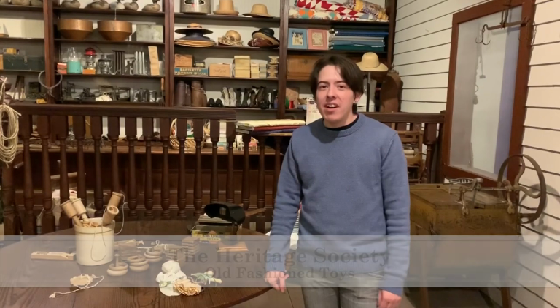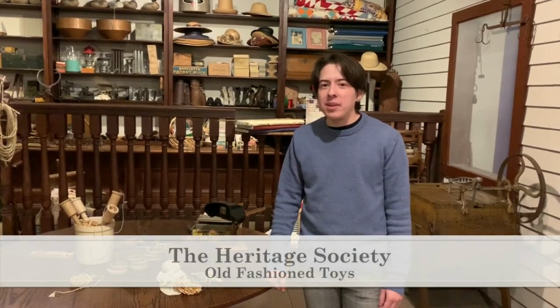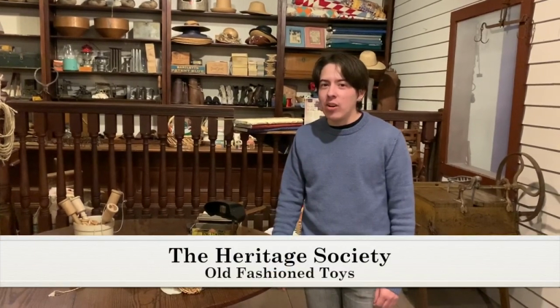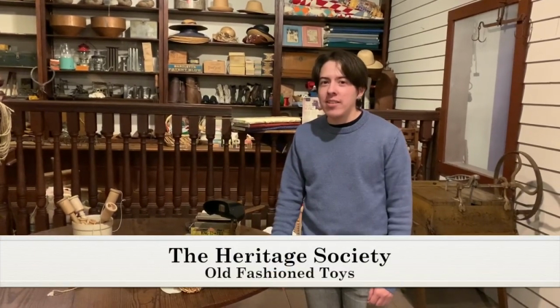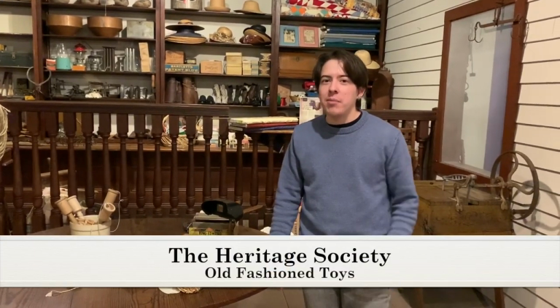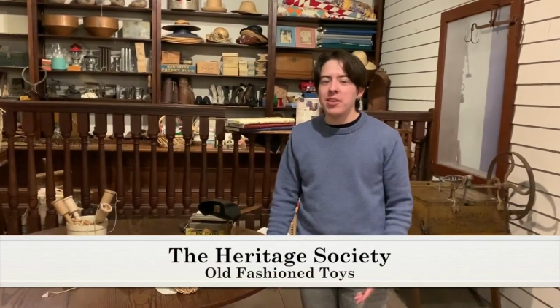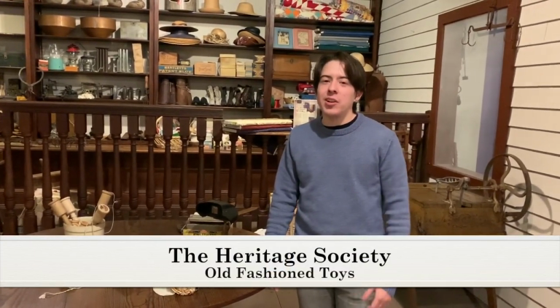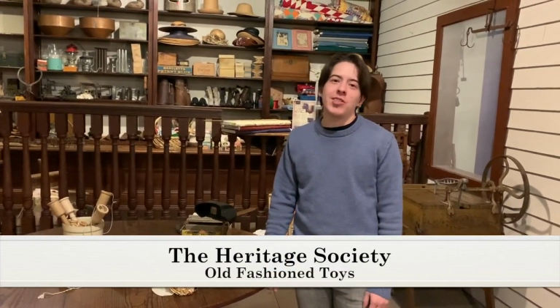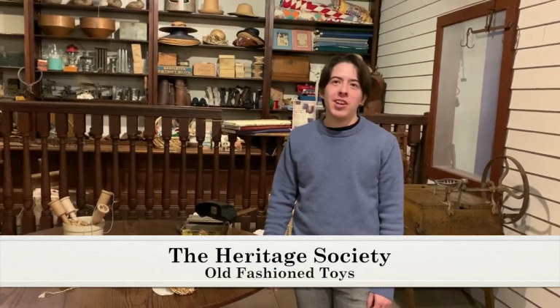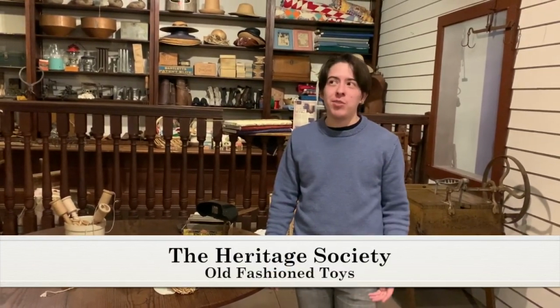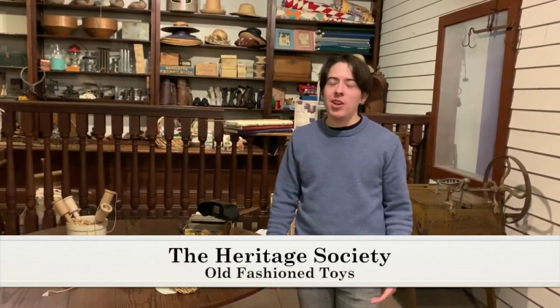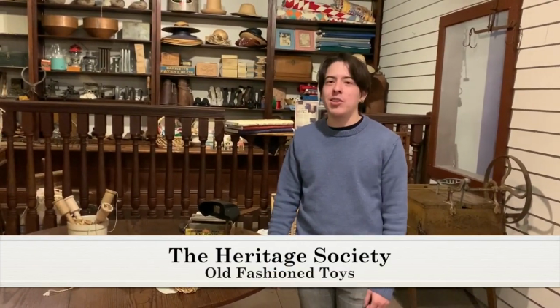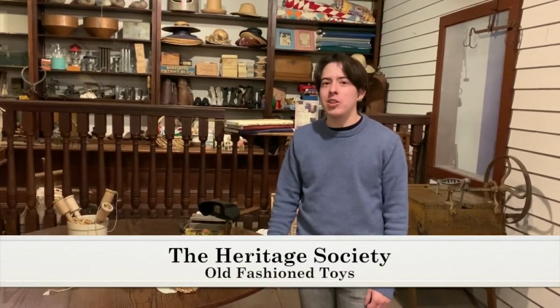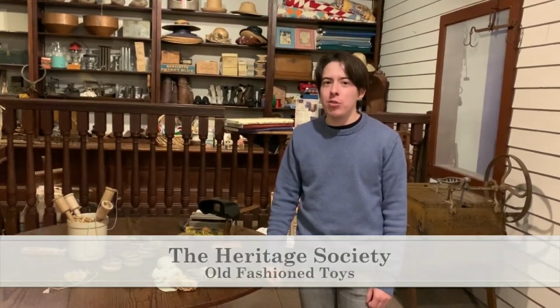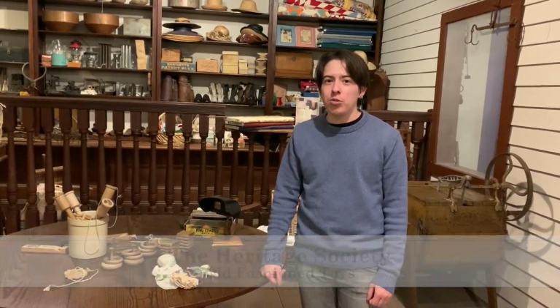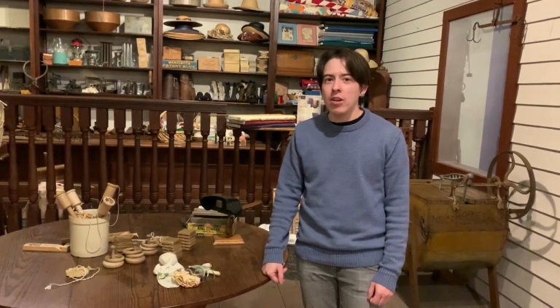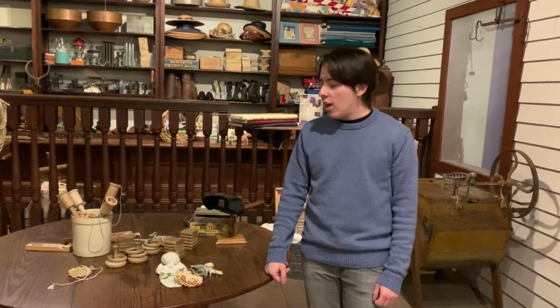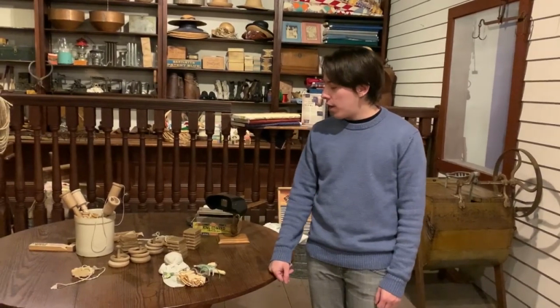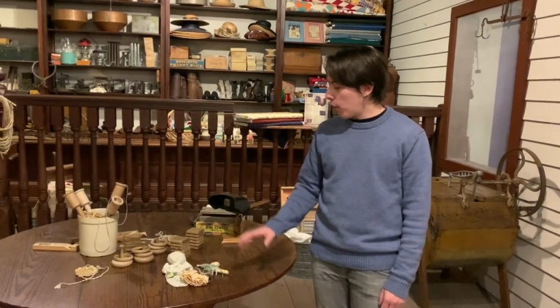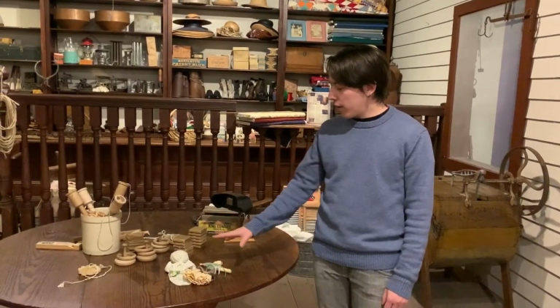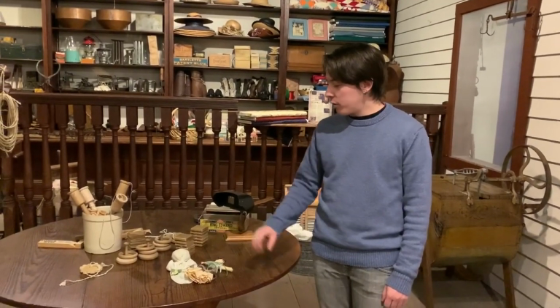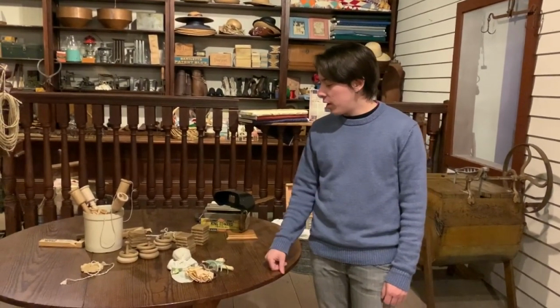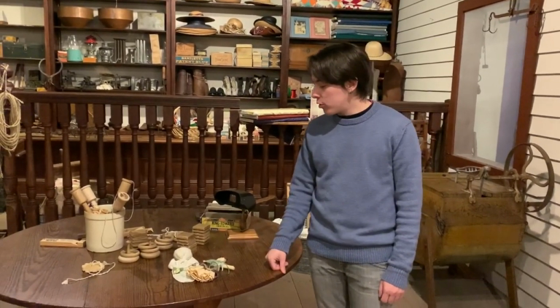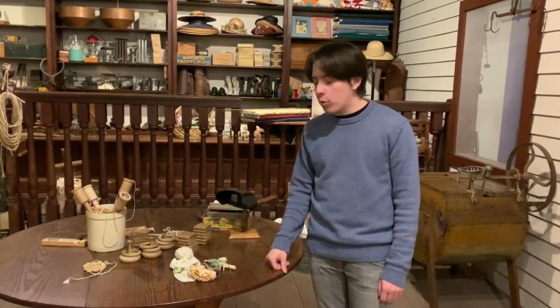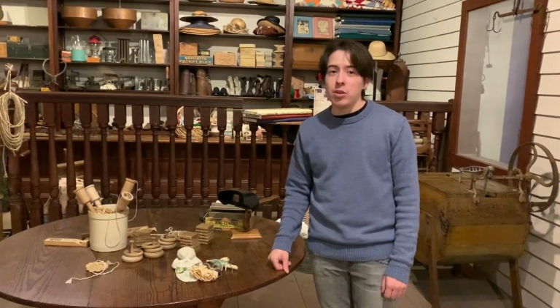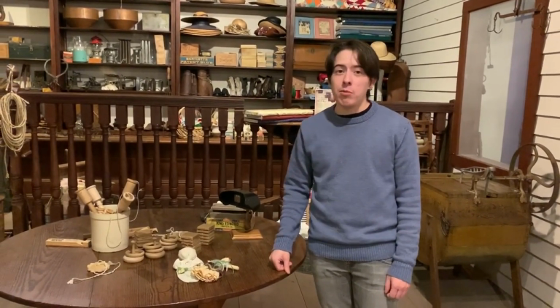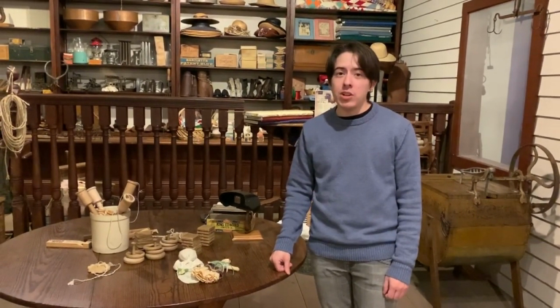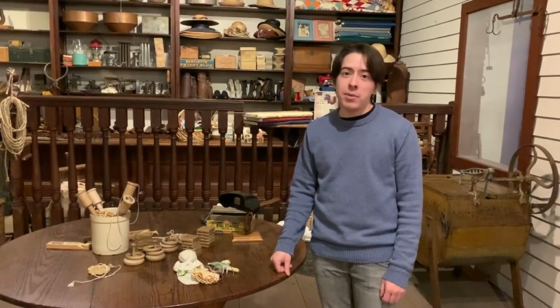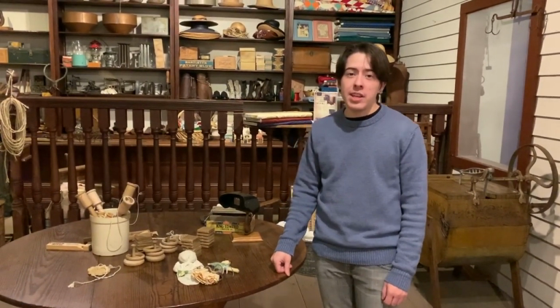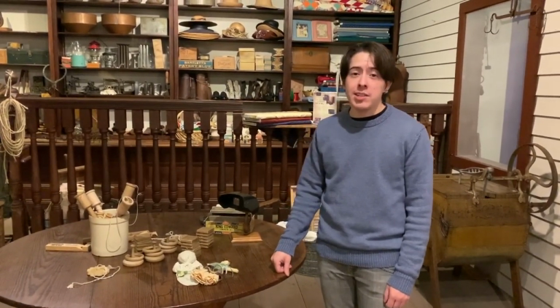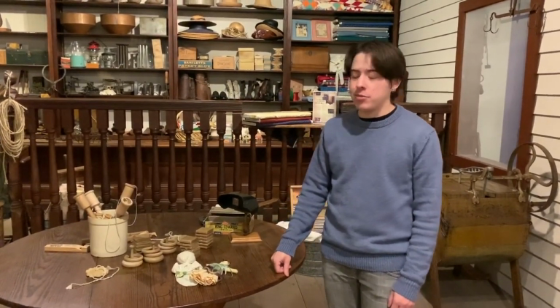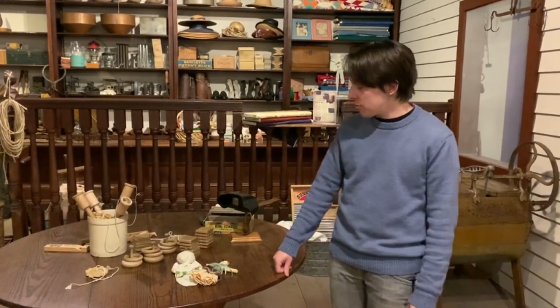I'm Kian Hardin. I'm here at the Heritage Society. I'm standing in the Duncan General Store and I've got with me a bunch of toys that have been really common in the 1800s.